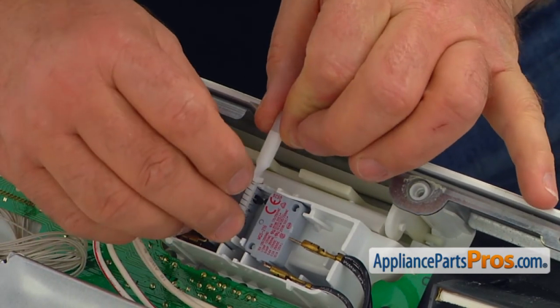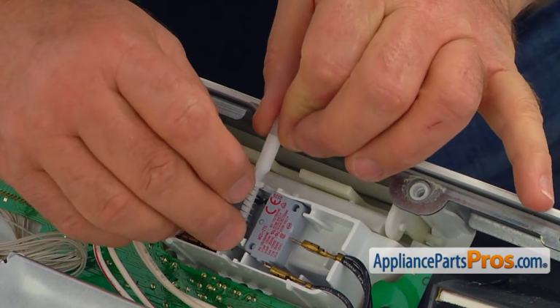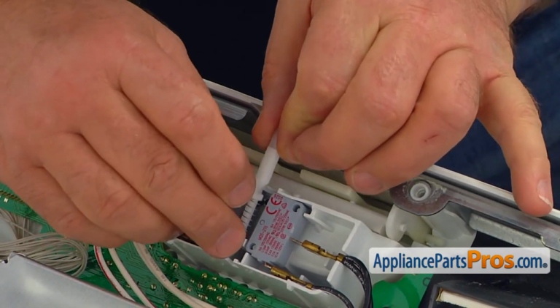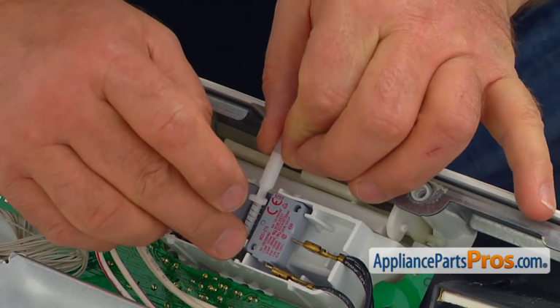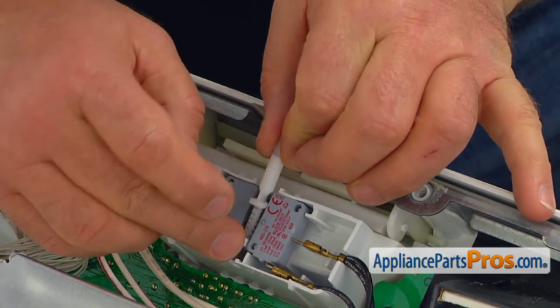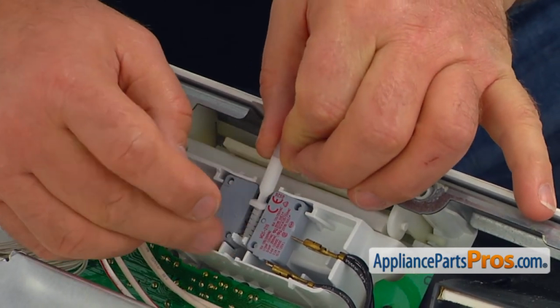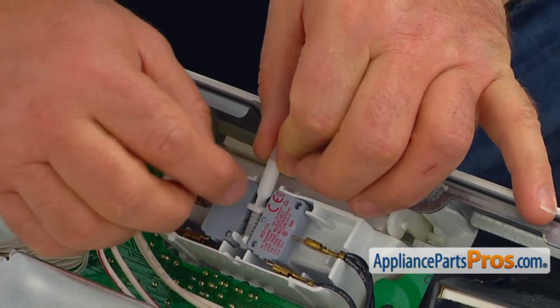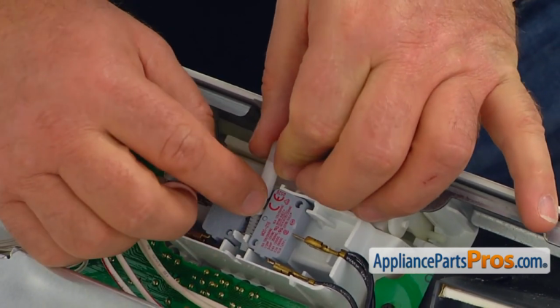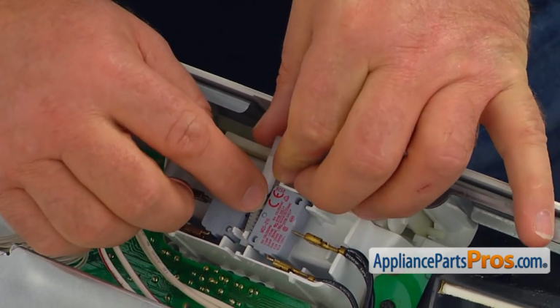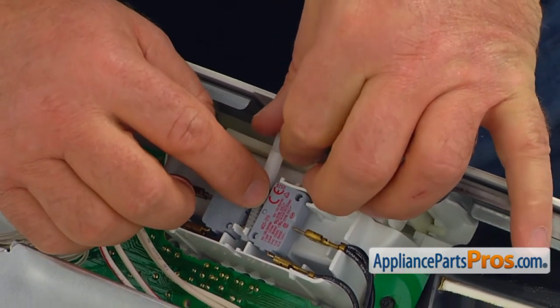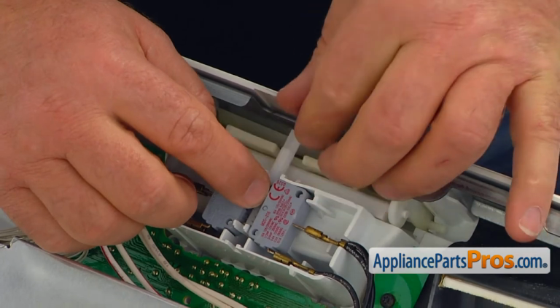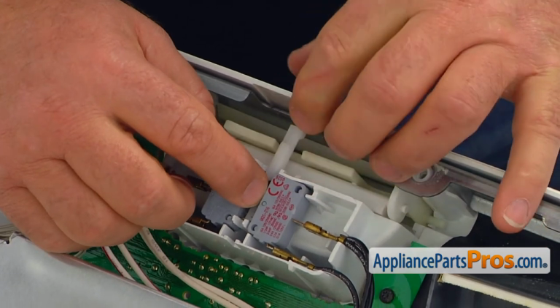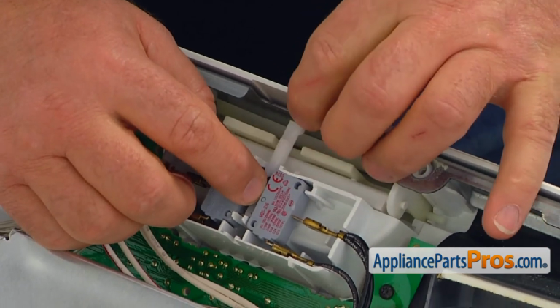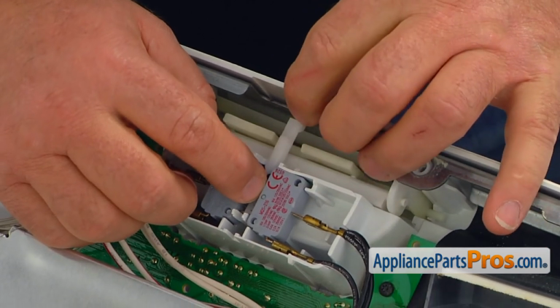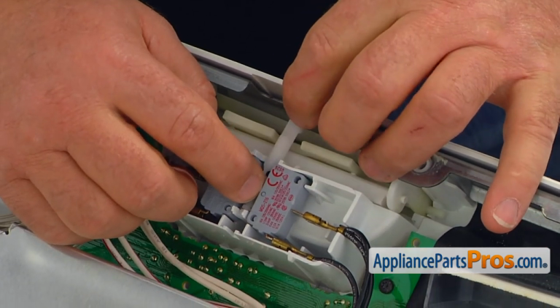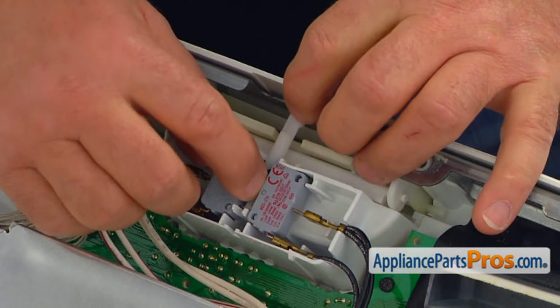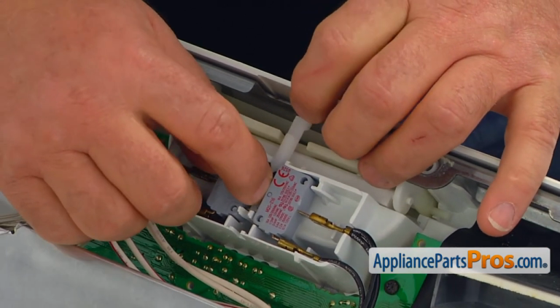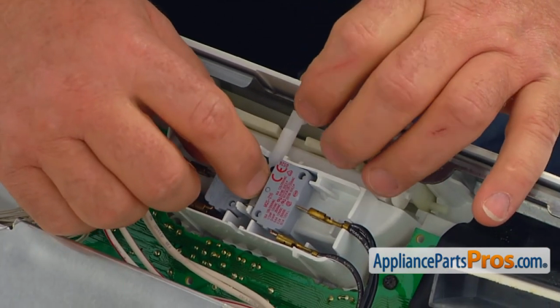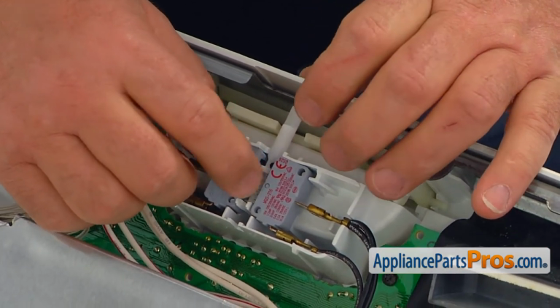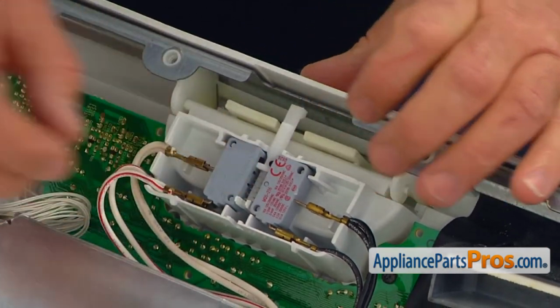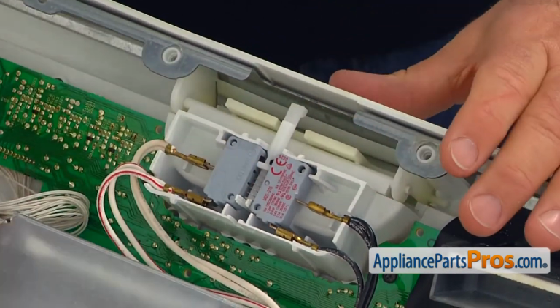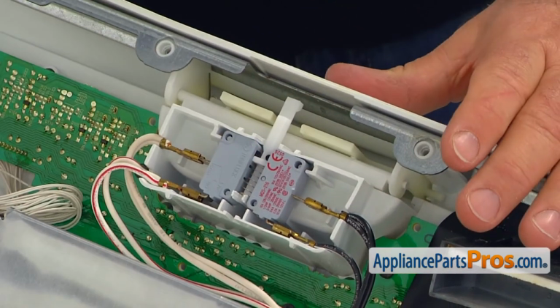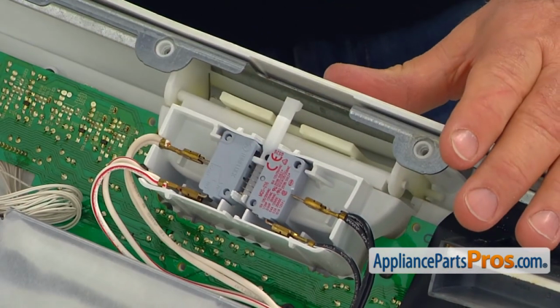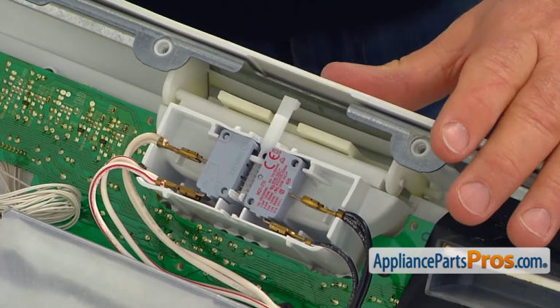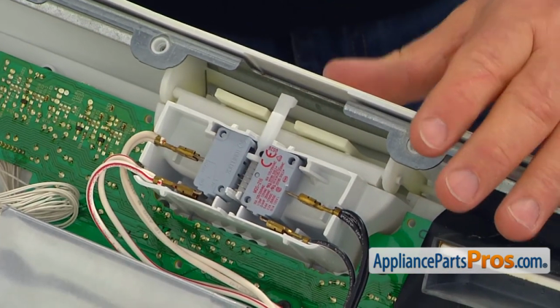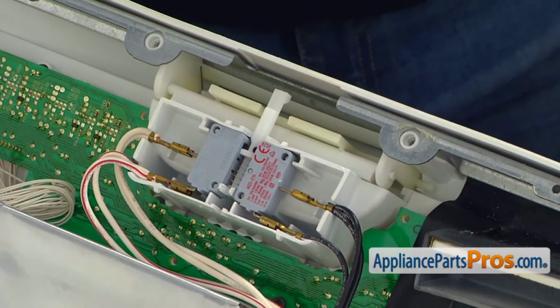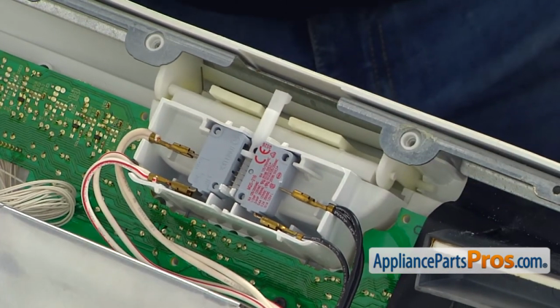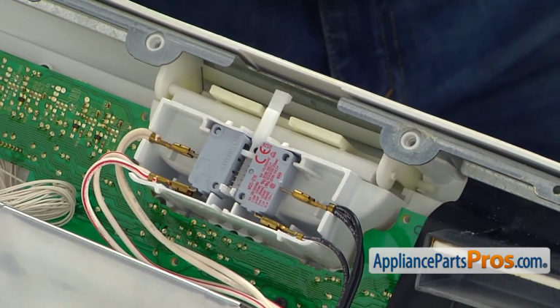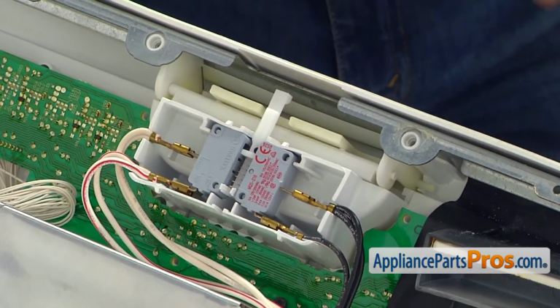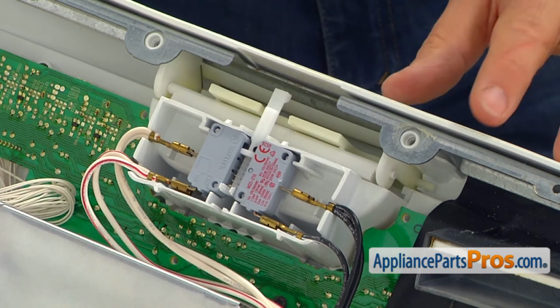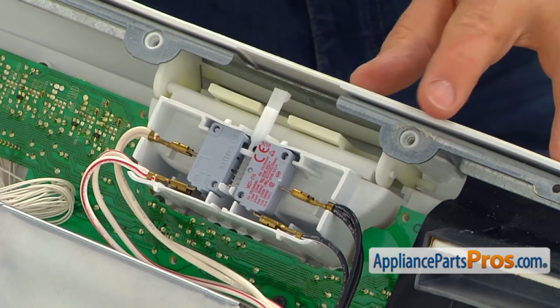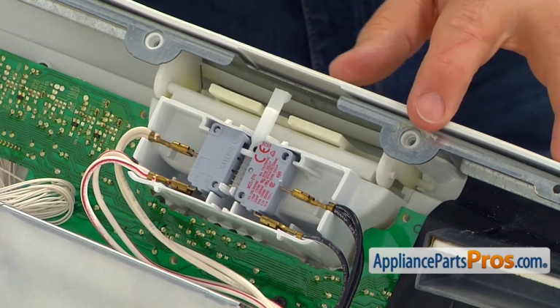Refer to the picture you took earlier and install the plunger and spring. The two plunger shoulders should be right under the two switch actuators.